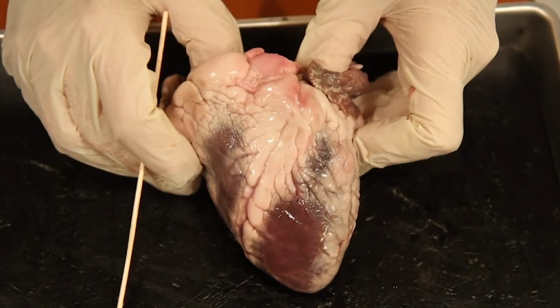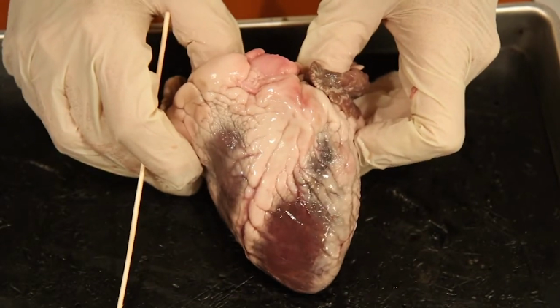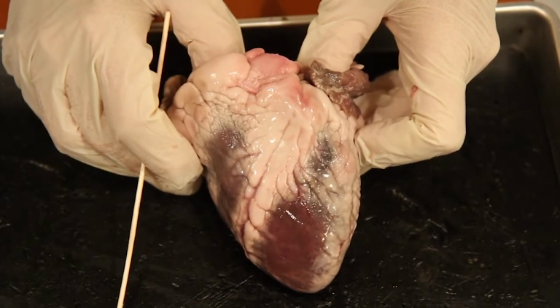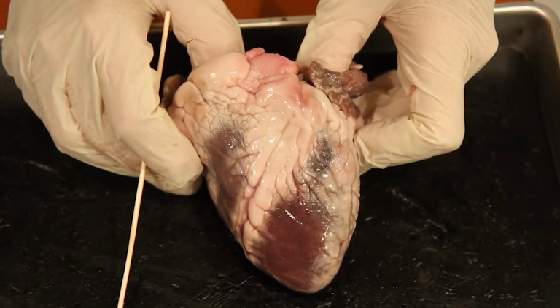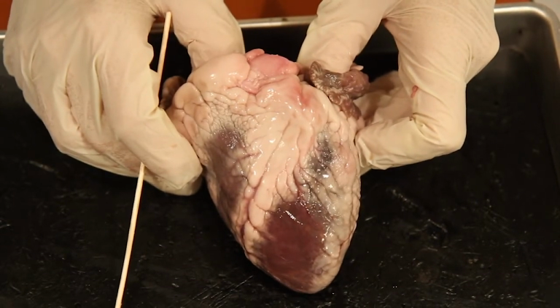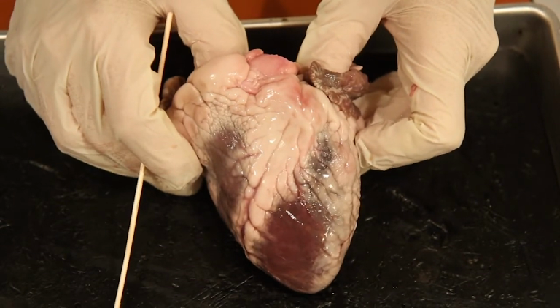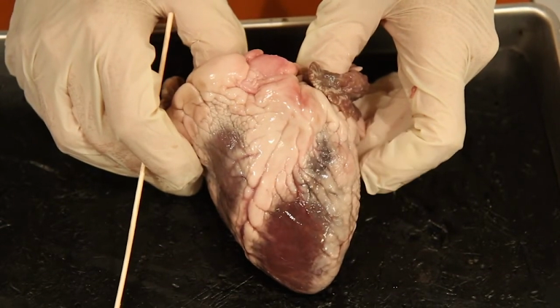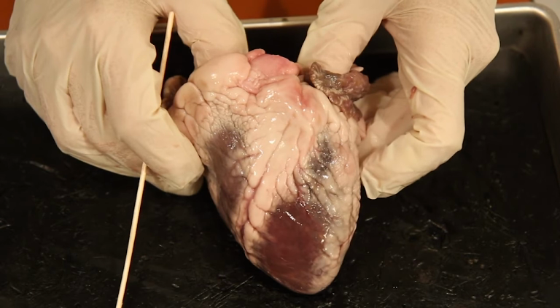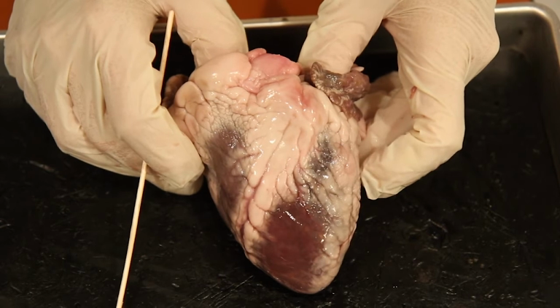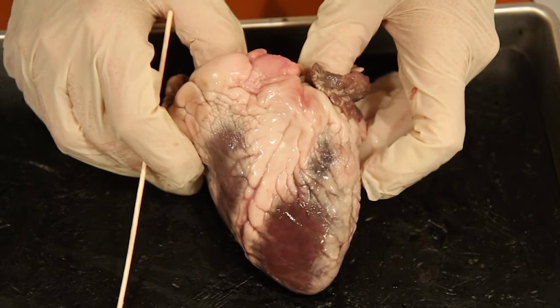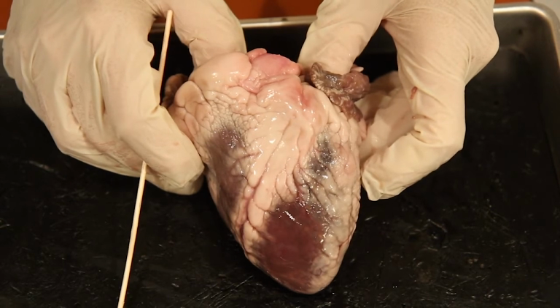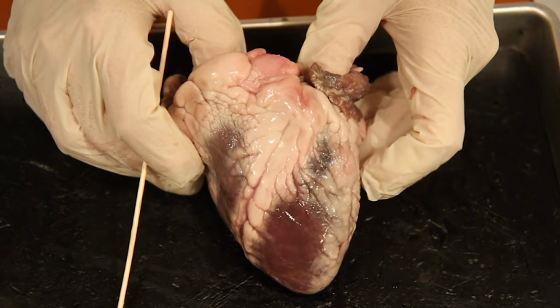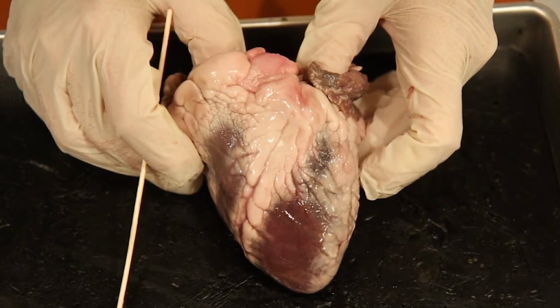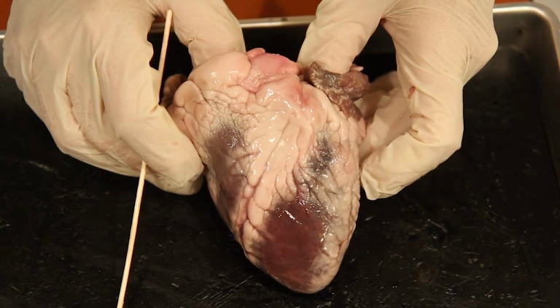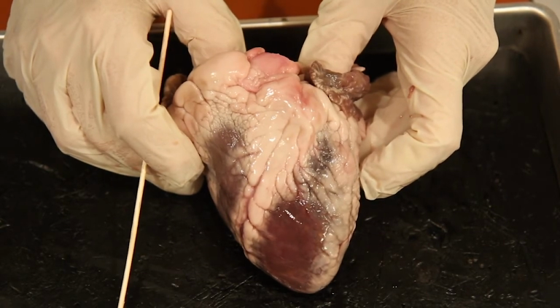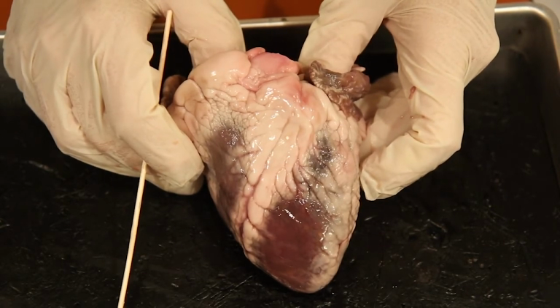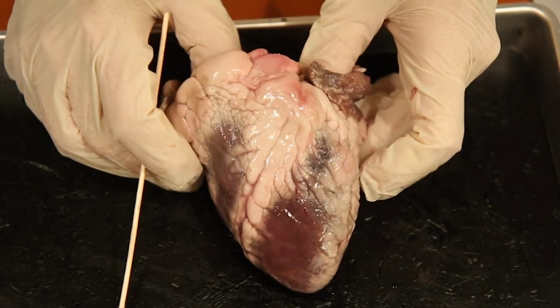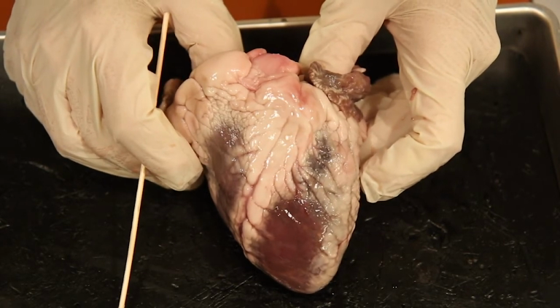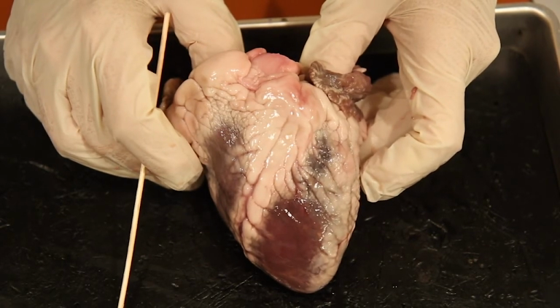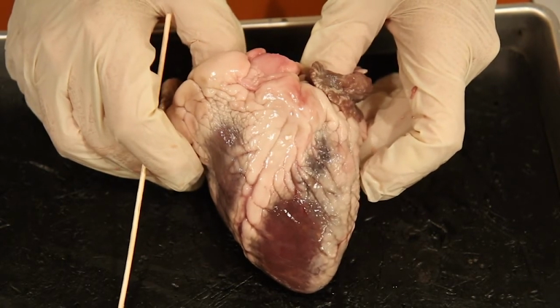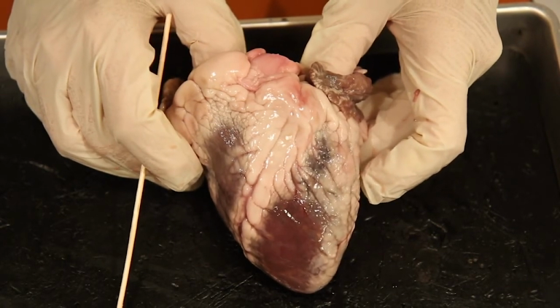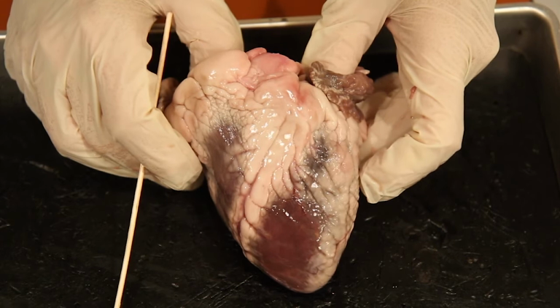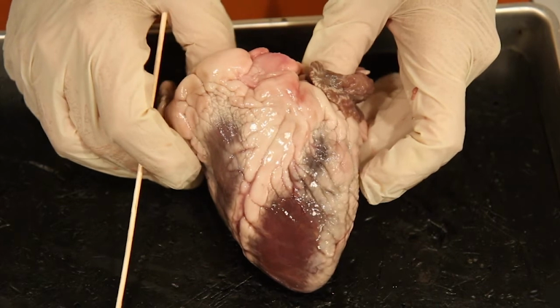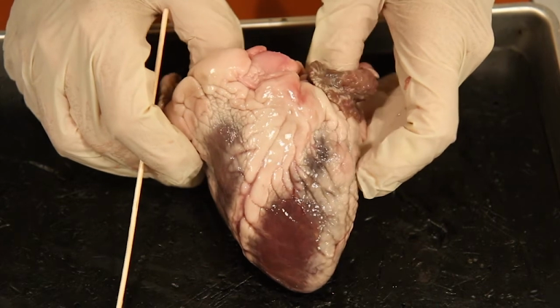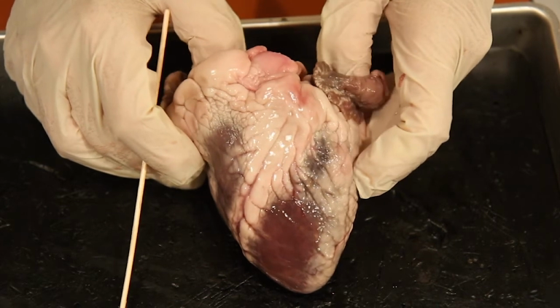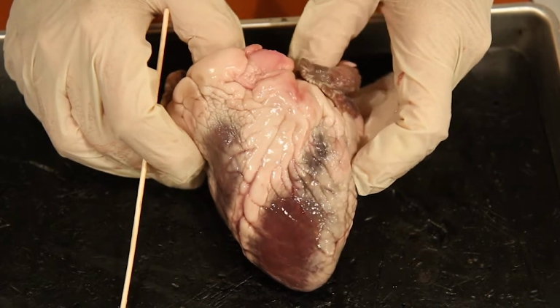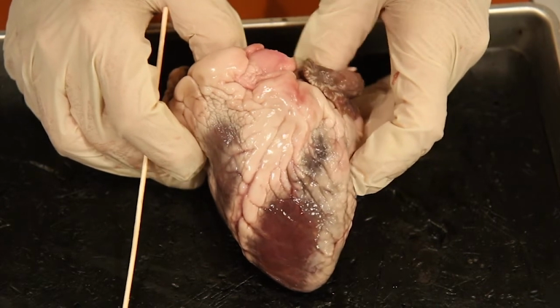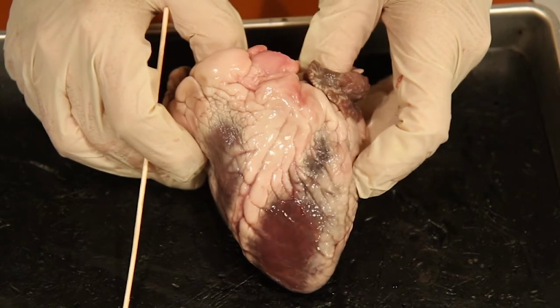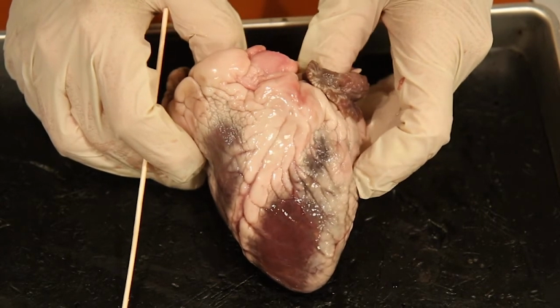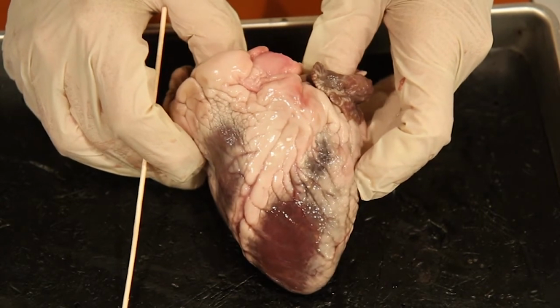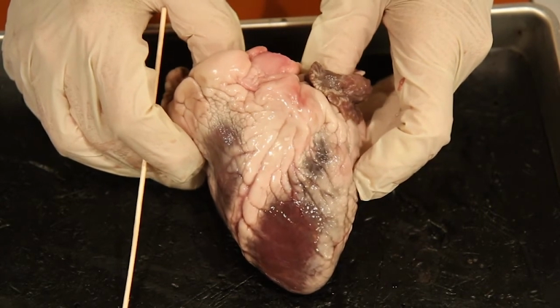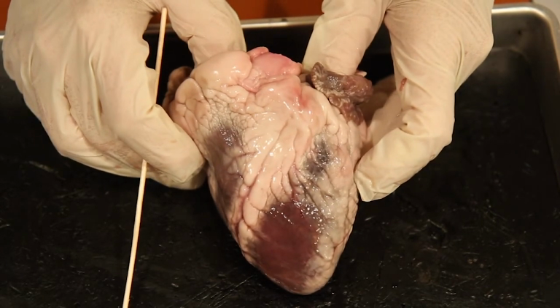The next two structures — the anterior interventricular artery and the great cardiac vein — I want you to eliminate those, scratch those out. You won't need to know those; they're harder to show.